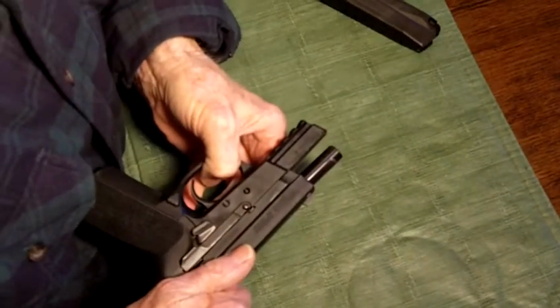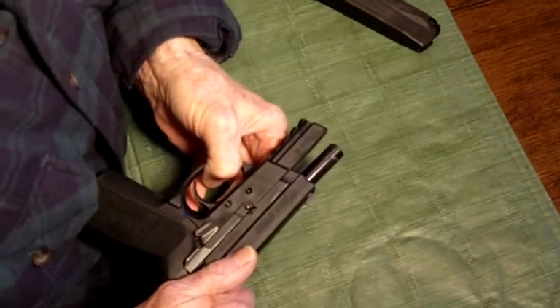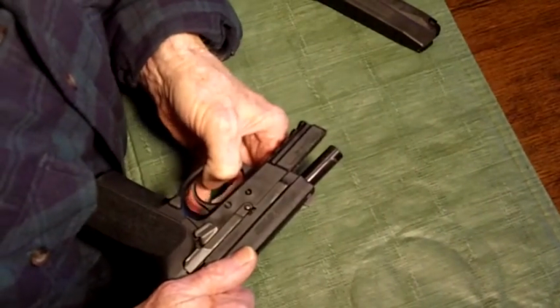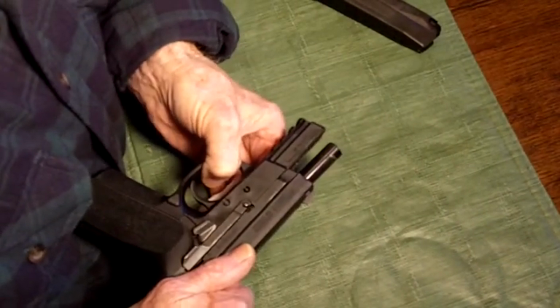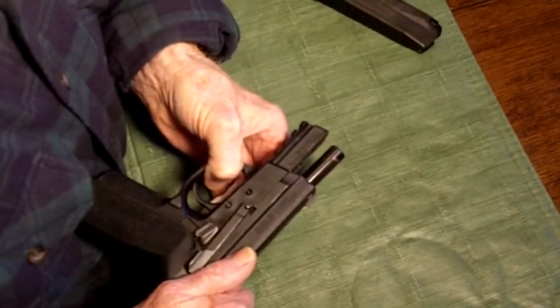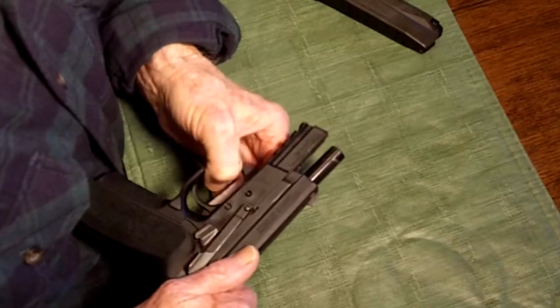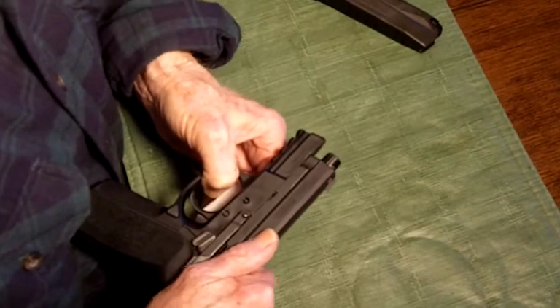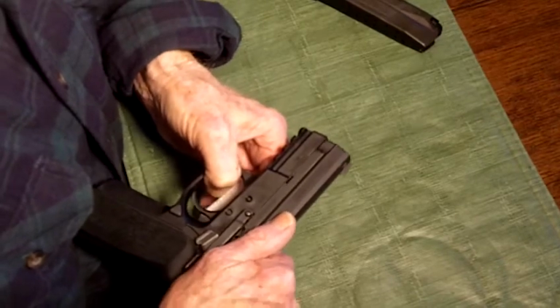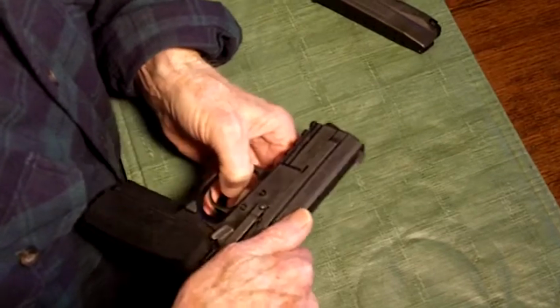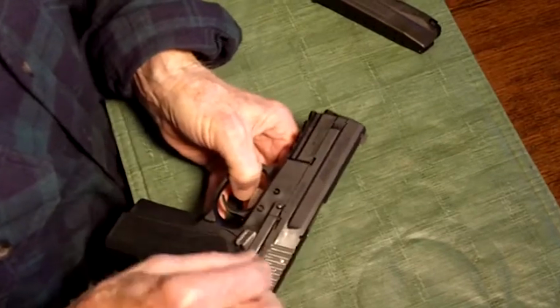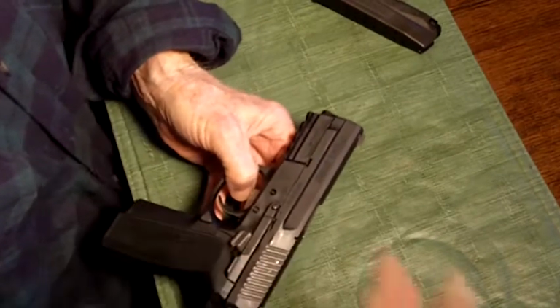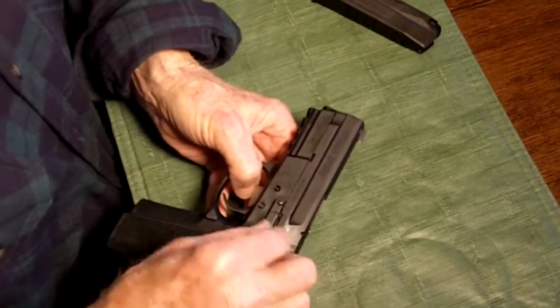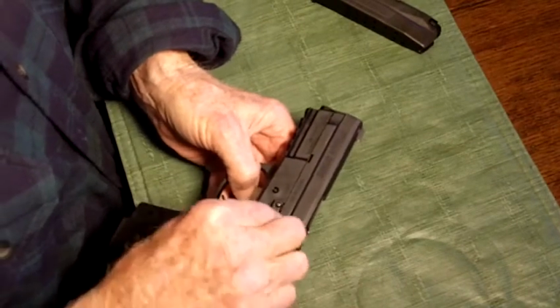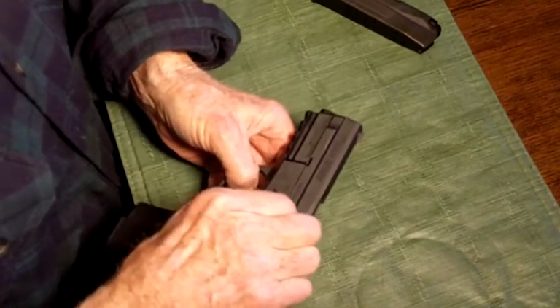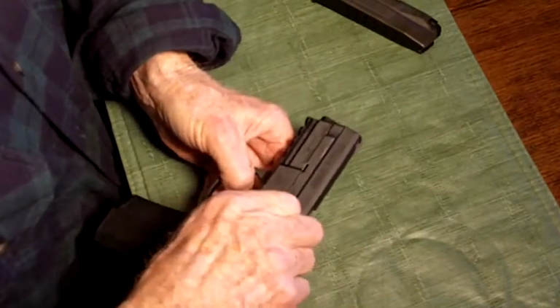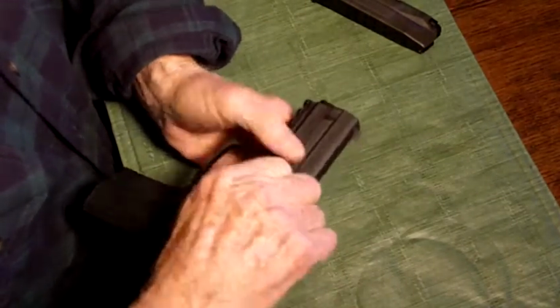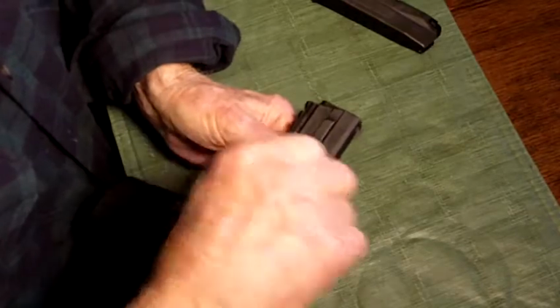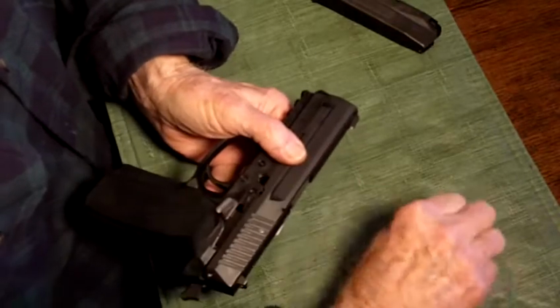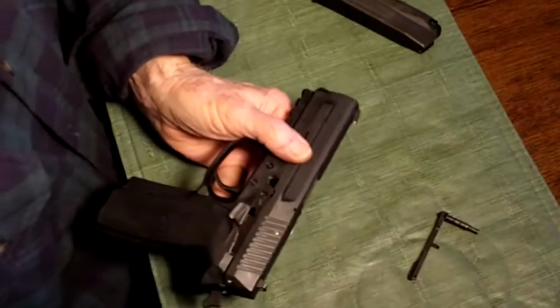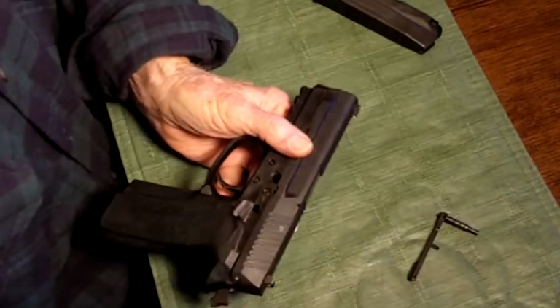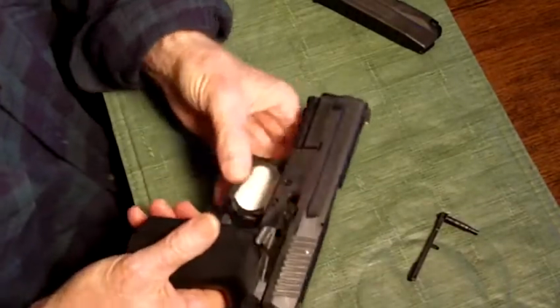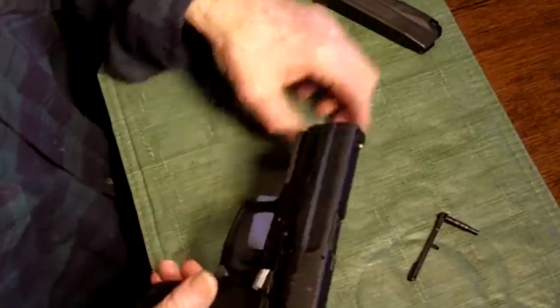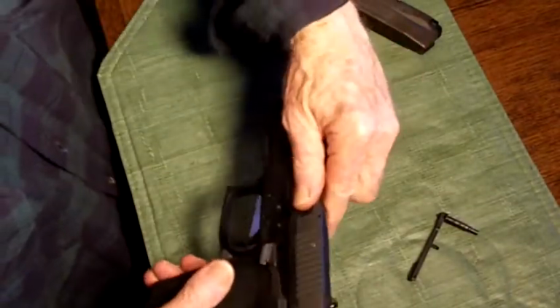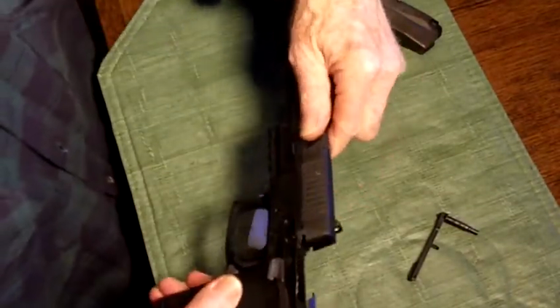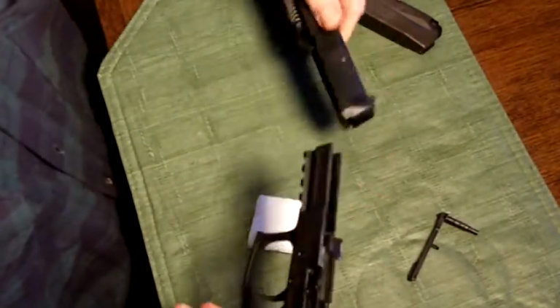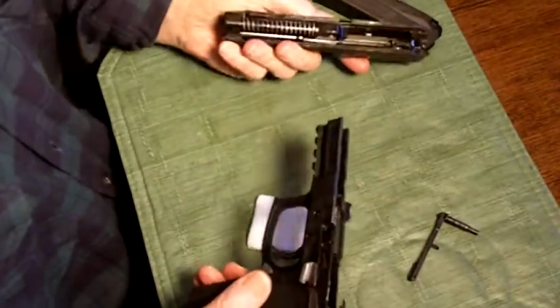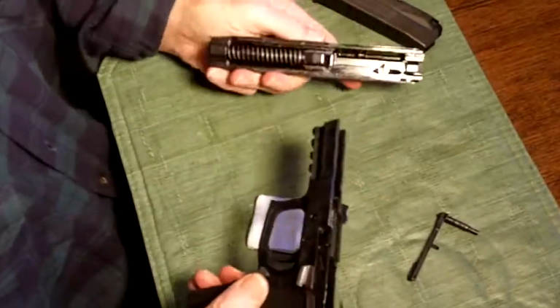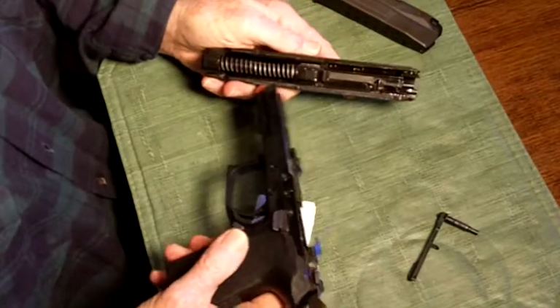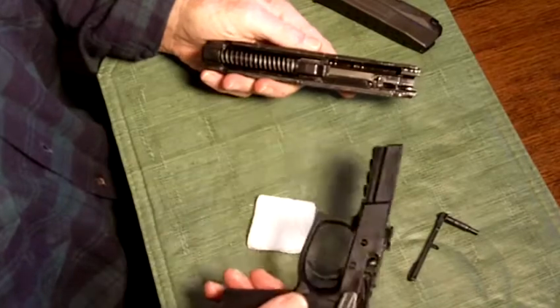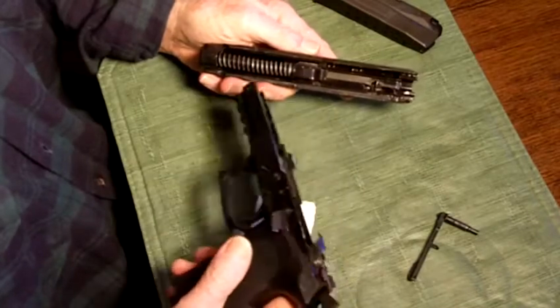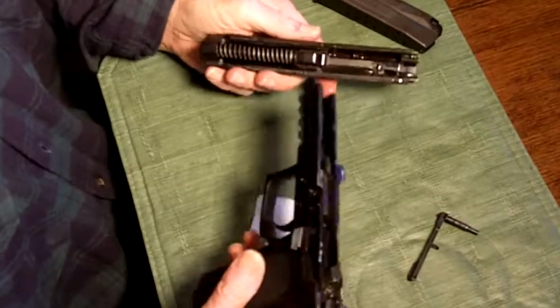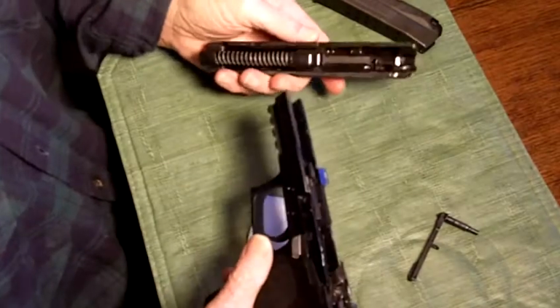Get it lined up and push — see, it popped up. Sometimes it'll pop all the way out; this time it just popped up. Wiggle it out and set it down. Now your slide comes right off. You can remove the spring and barrel and clean it.